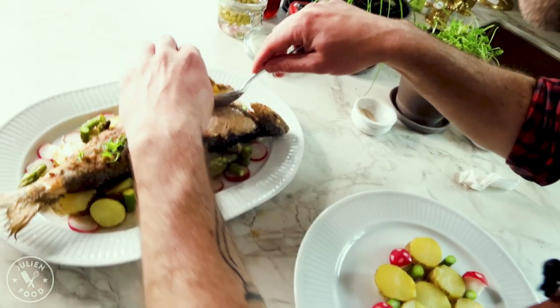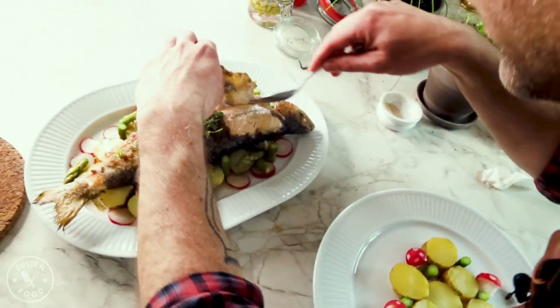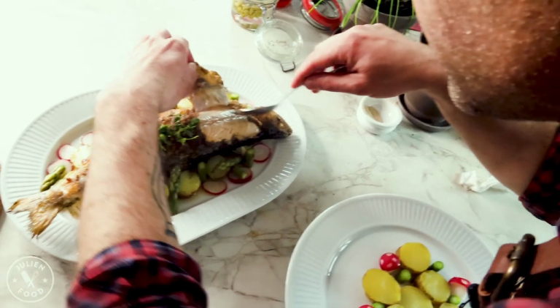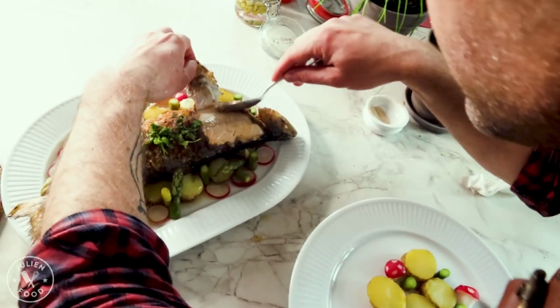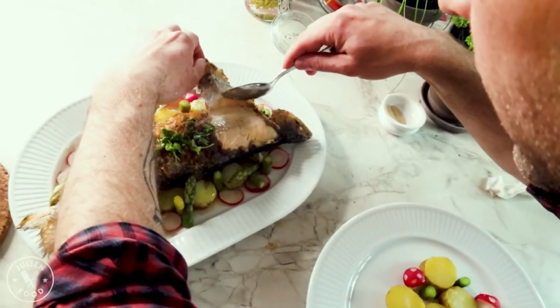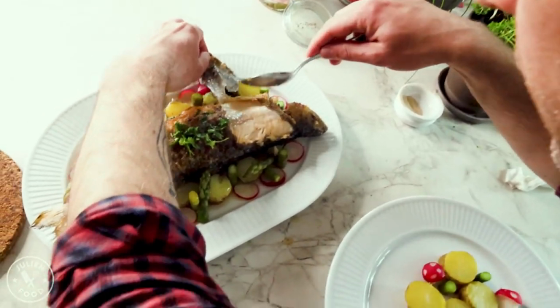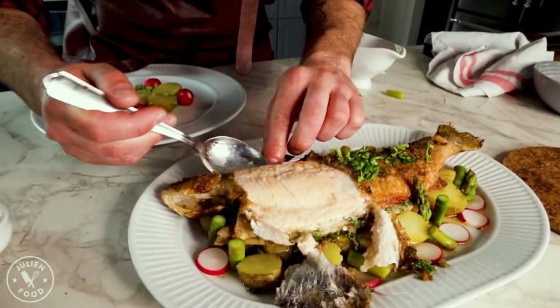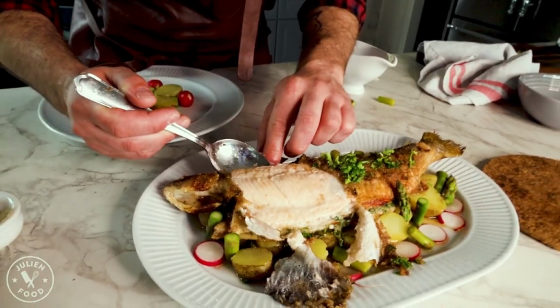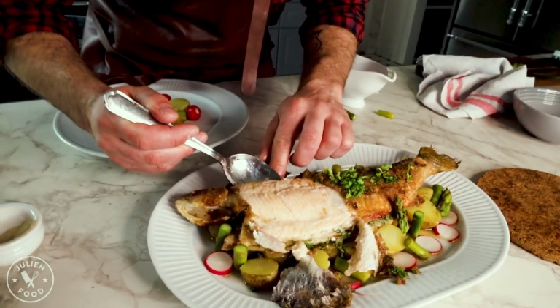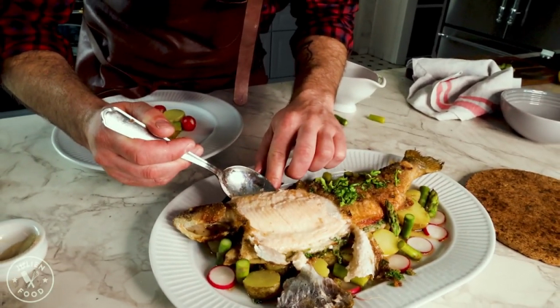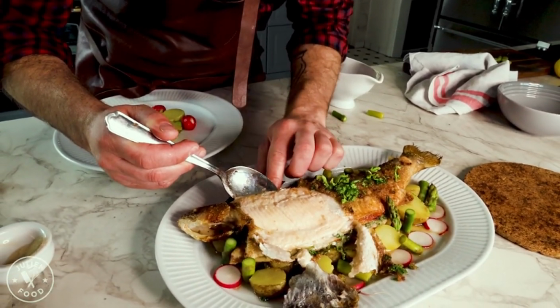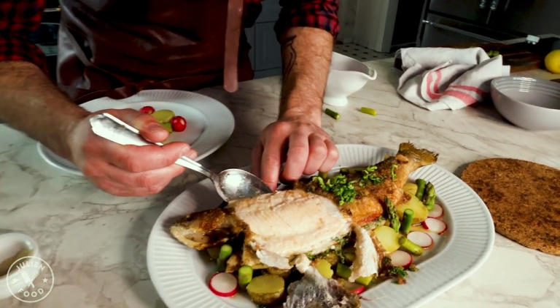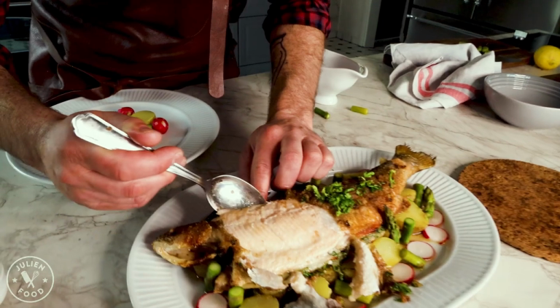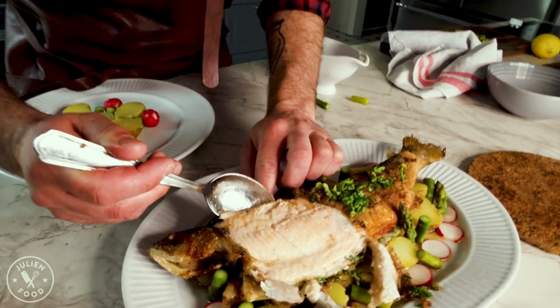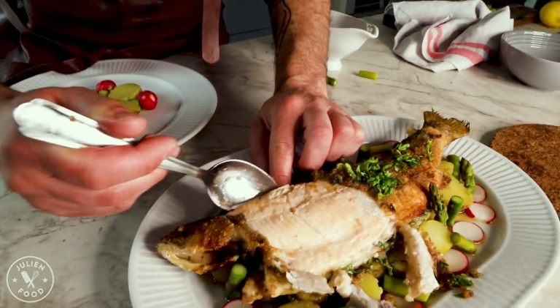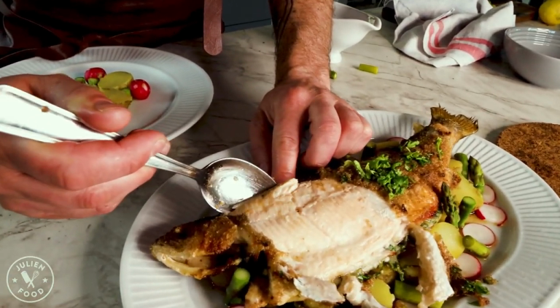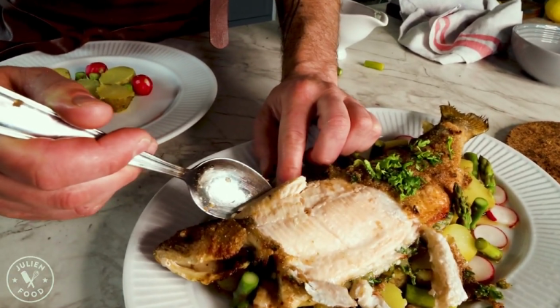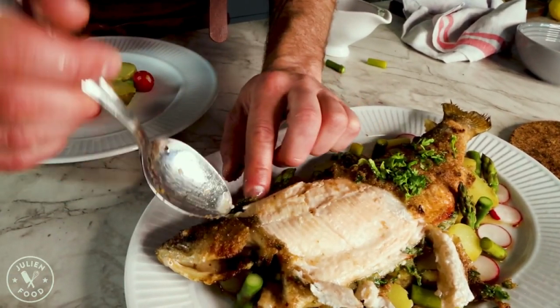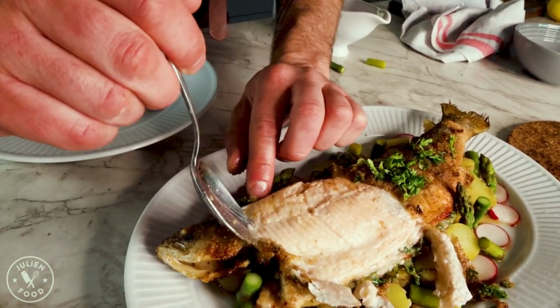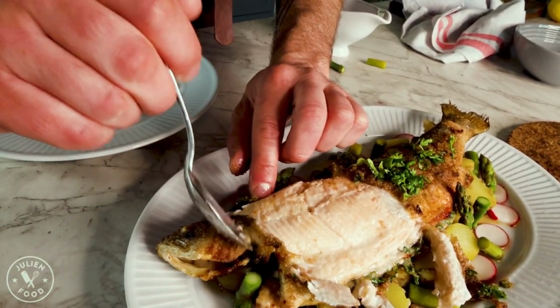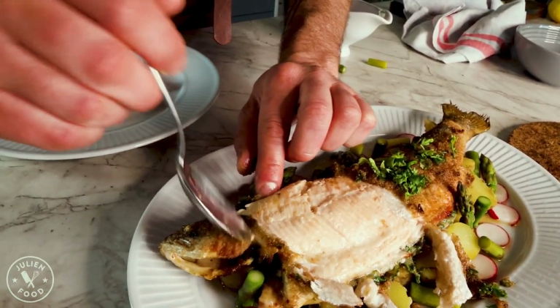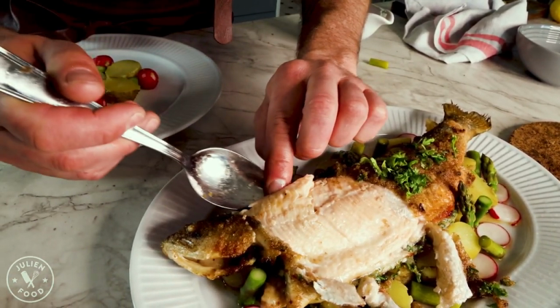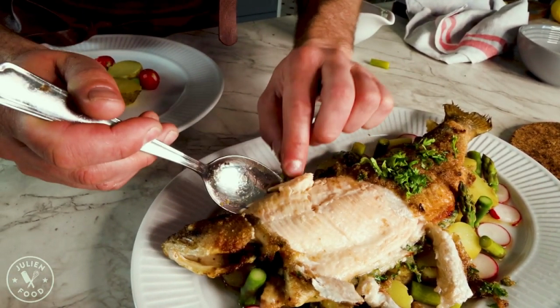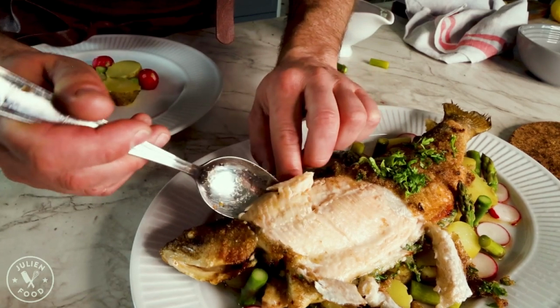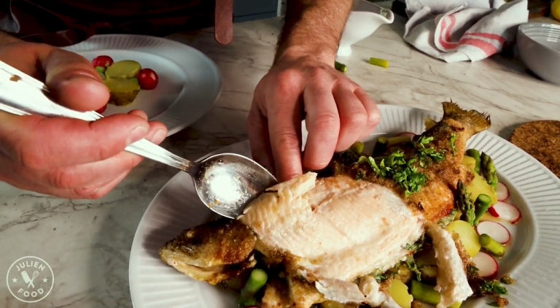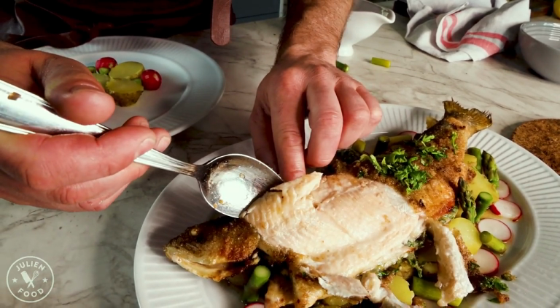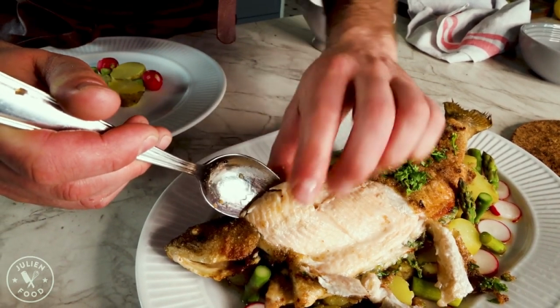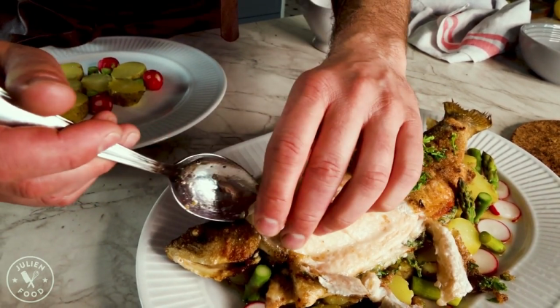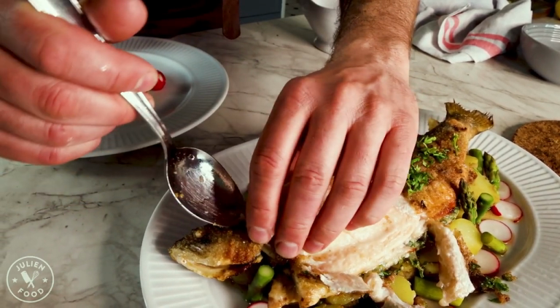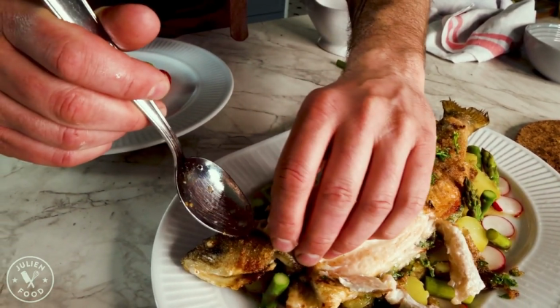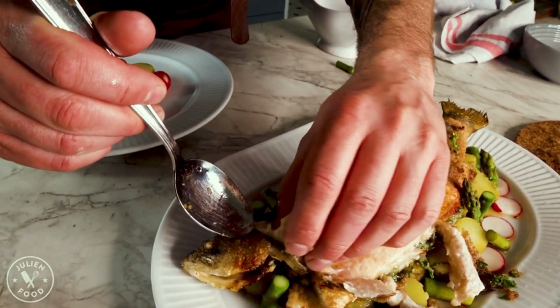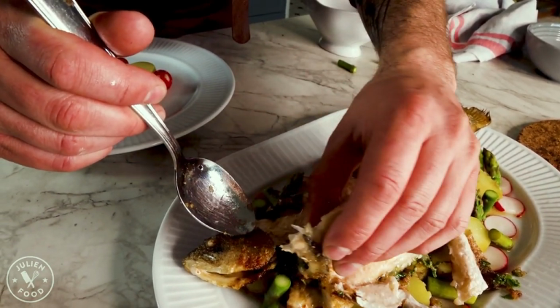Look at the fish — amazing! And when you separate it, you kind of want to just lift it from the bone. There will be no bones coming with it.